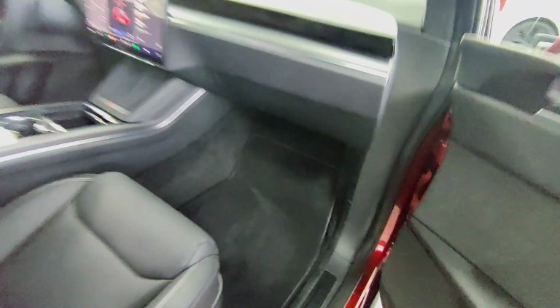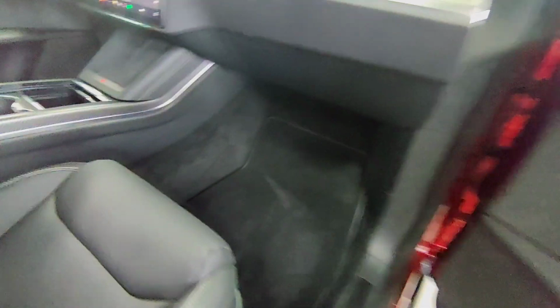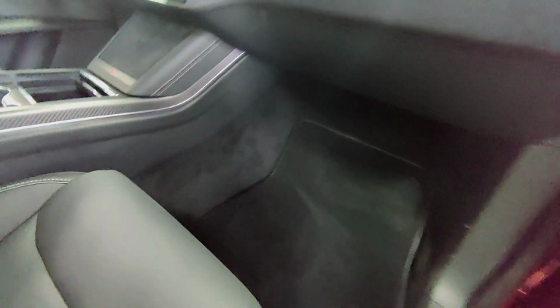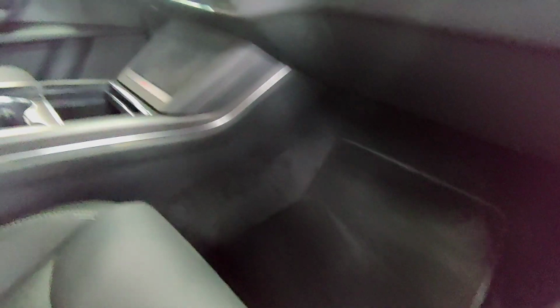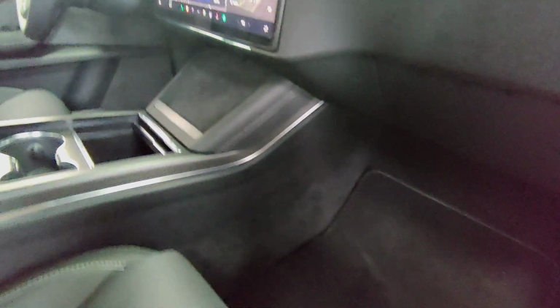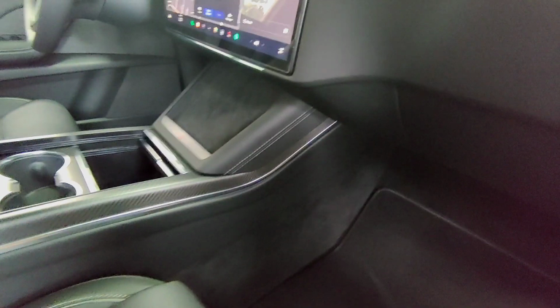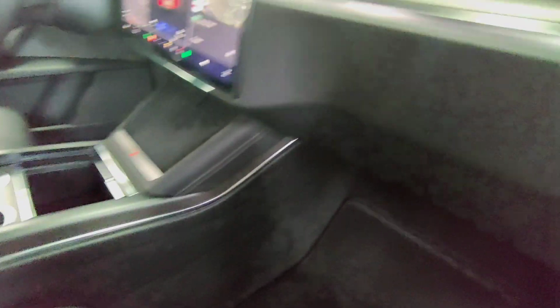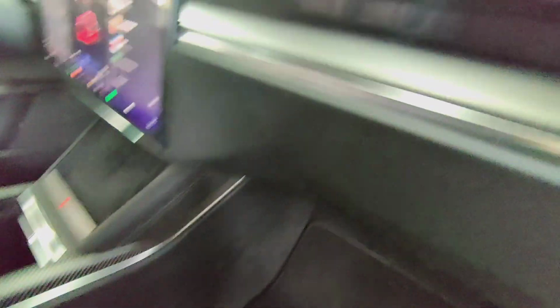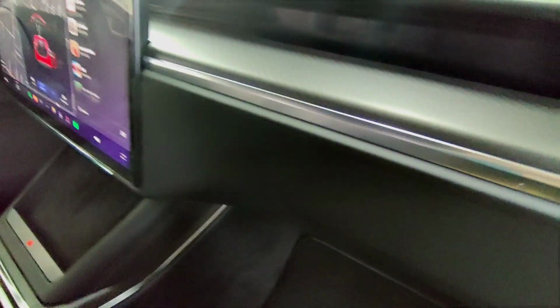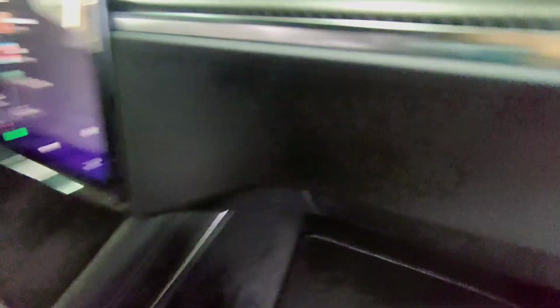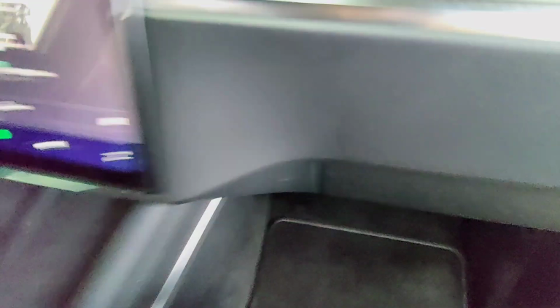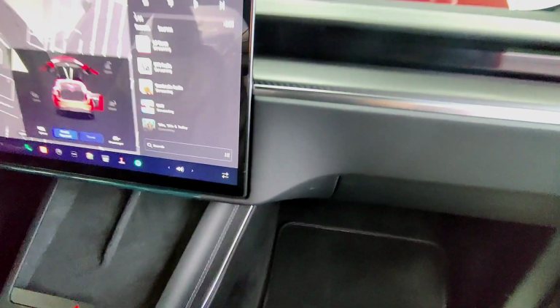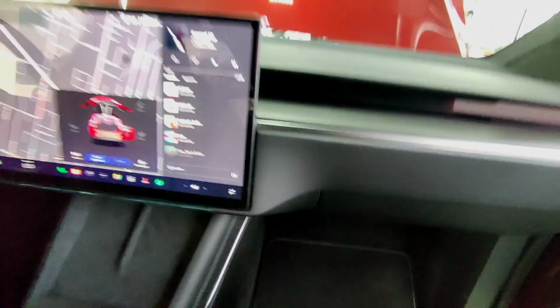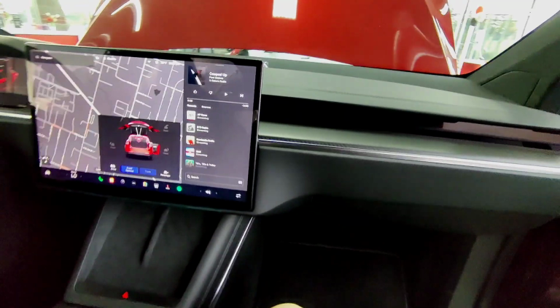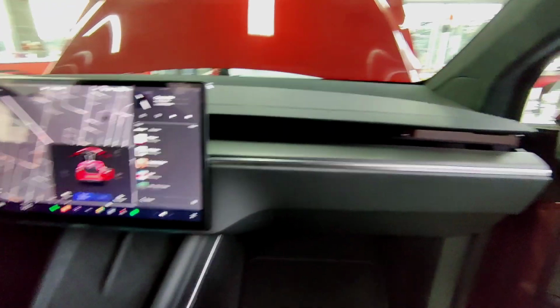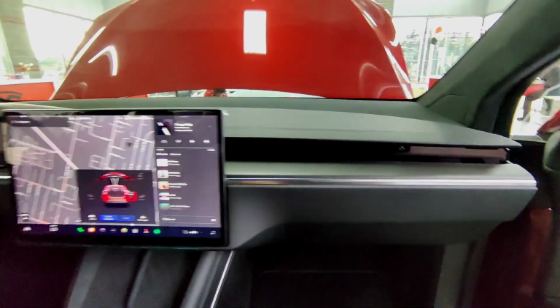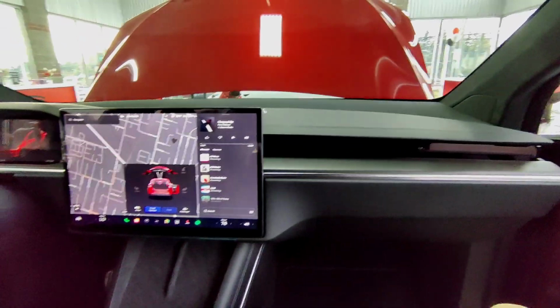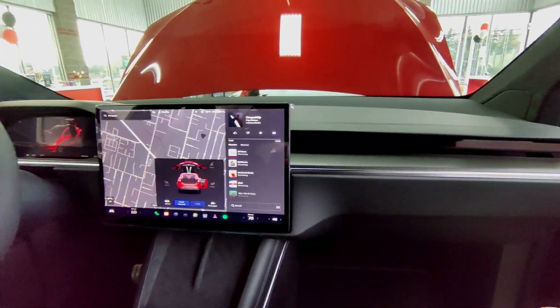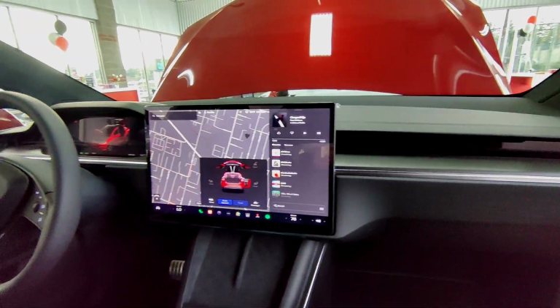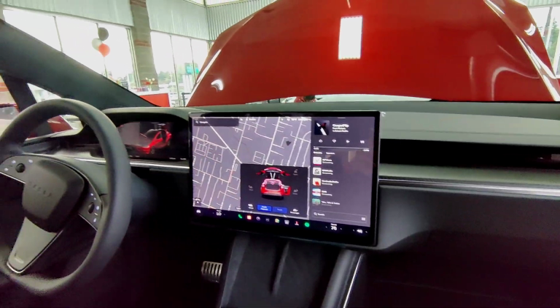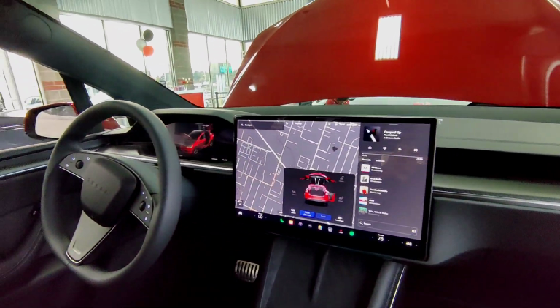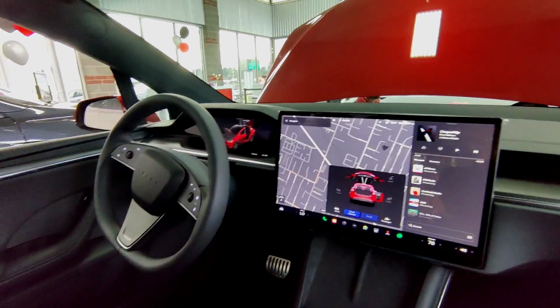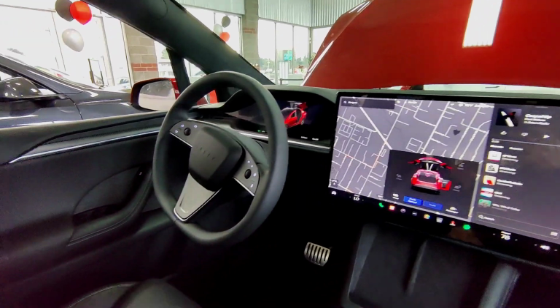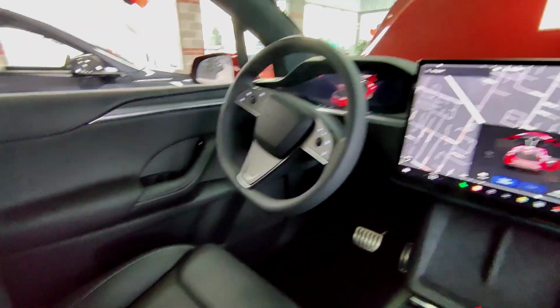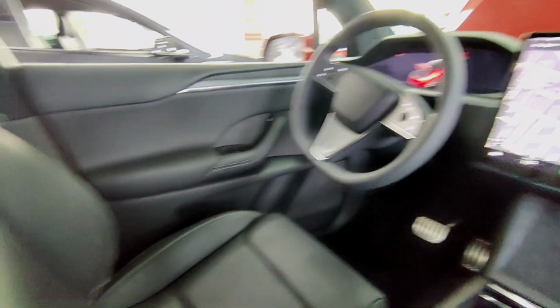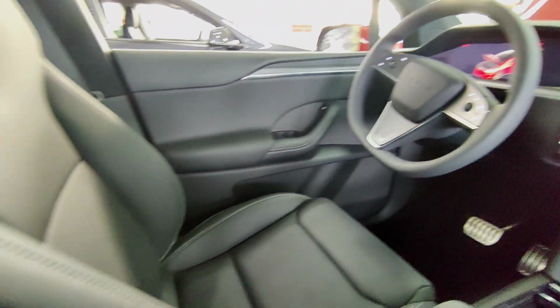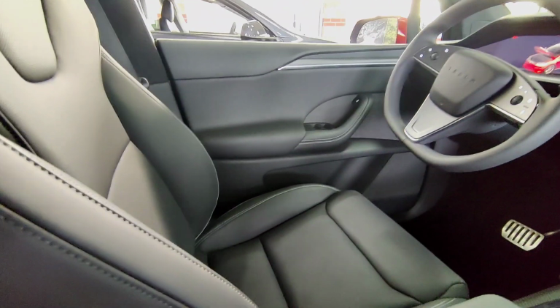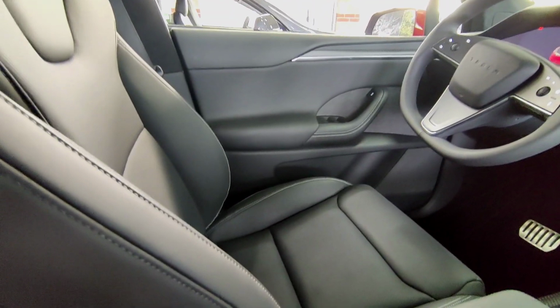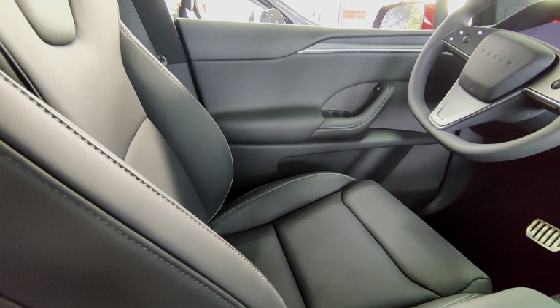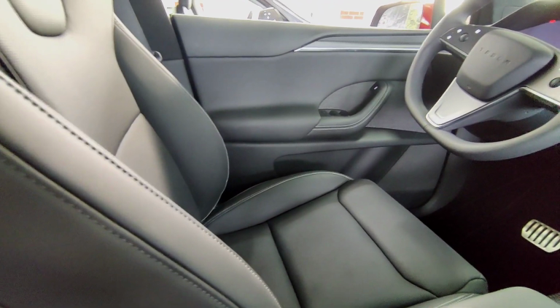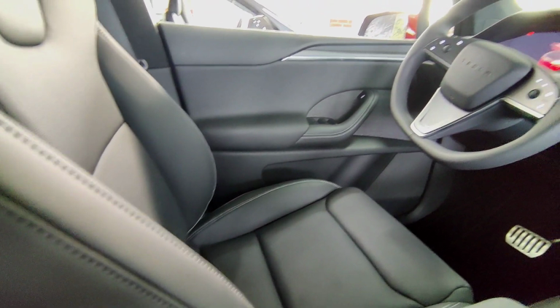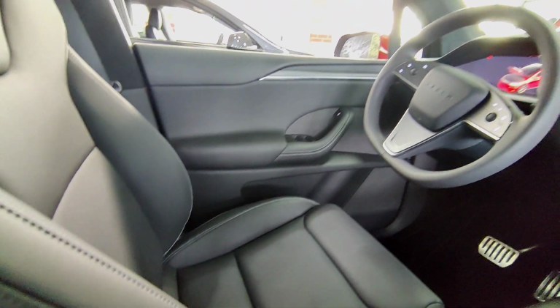Step inside the Model X Plaid and you're greeted with a sense of openness and grandeur, thanks to its expansive cabin and the world's largest panoramic windshield. Every journey feels like a voyage through the clouds.